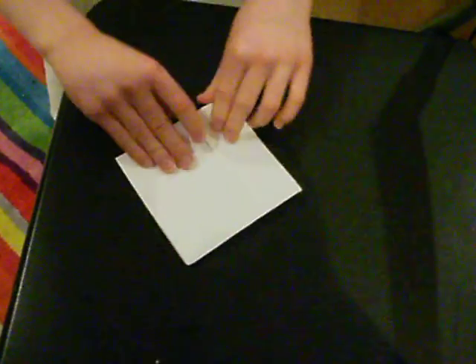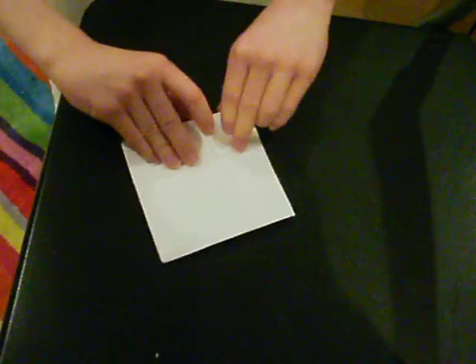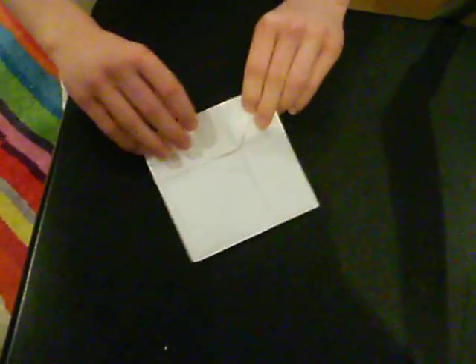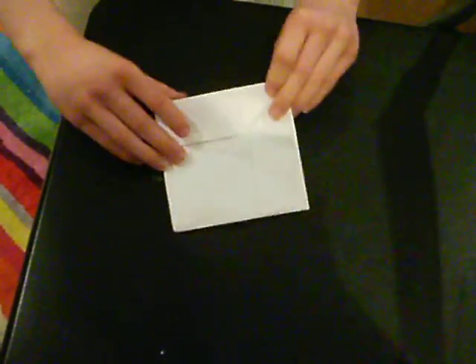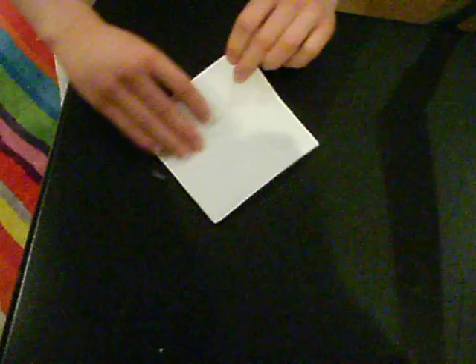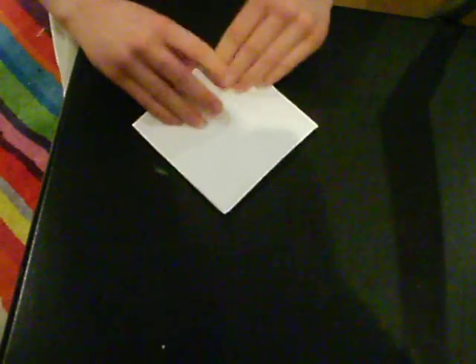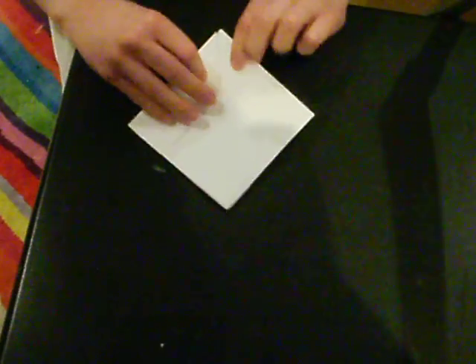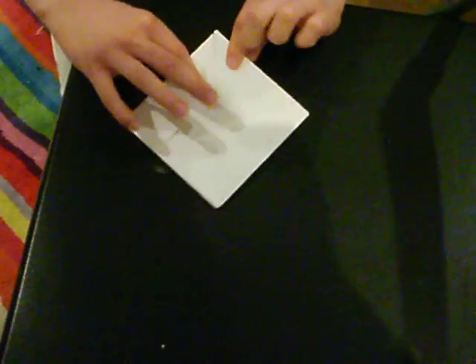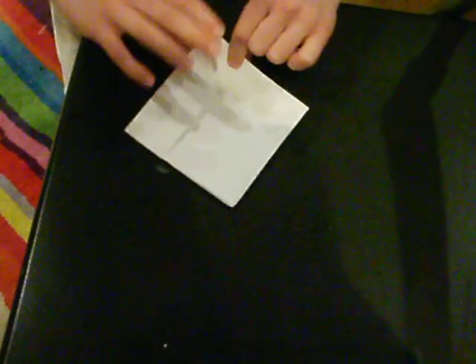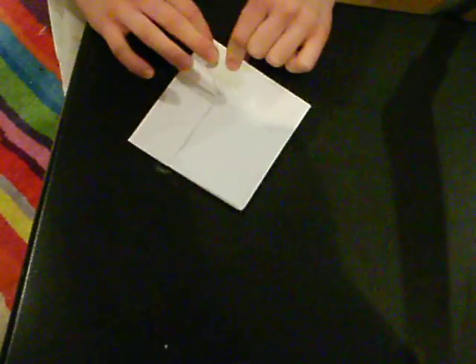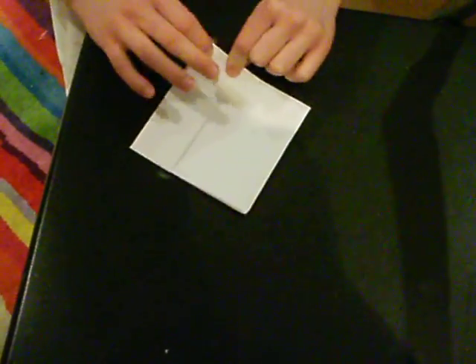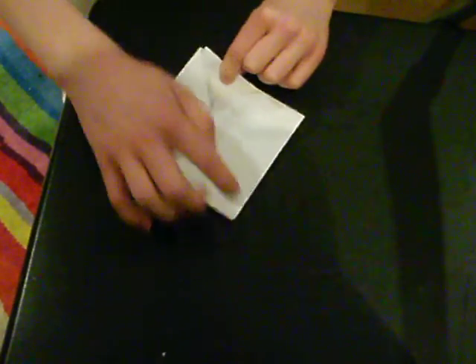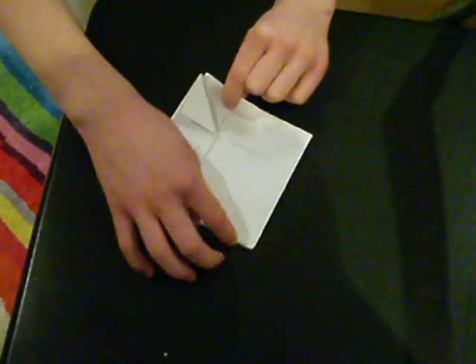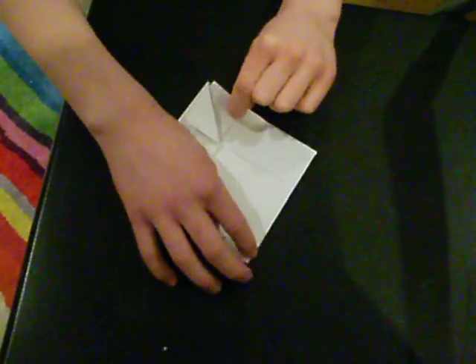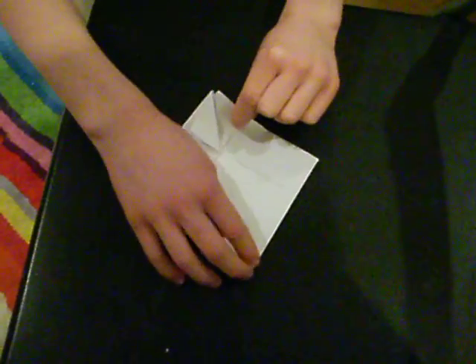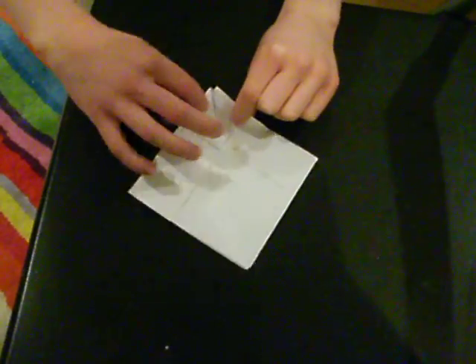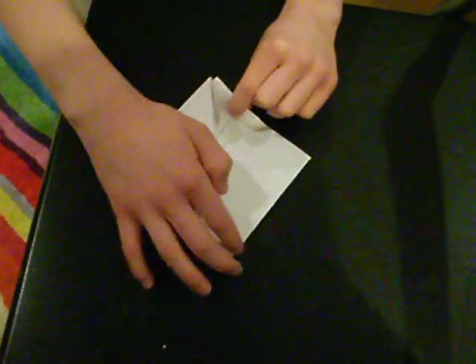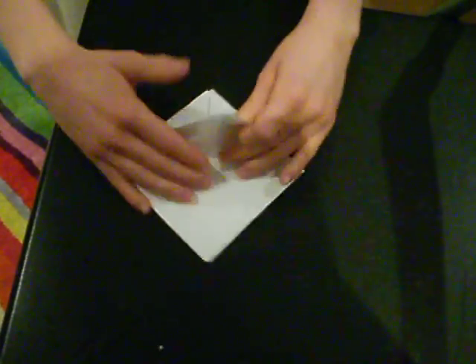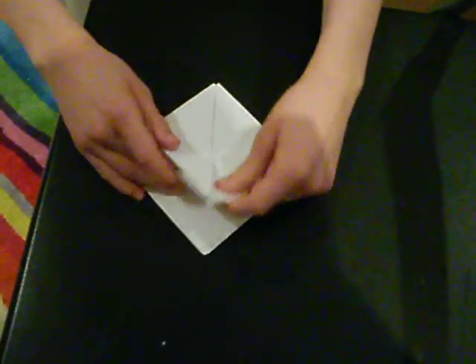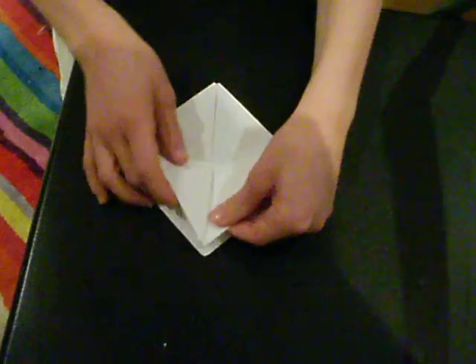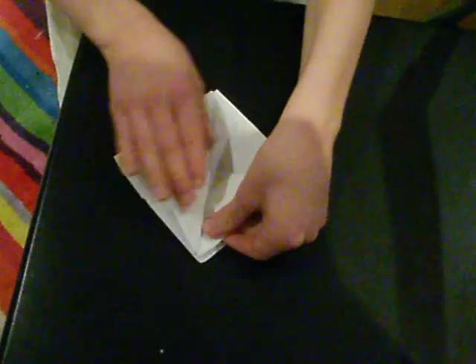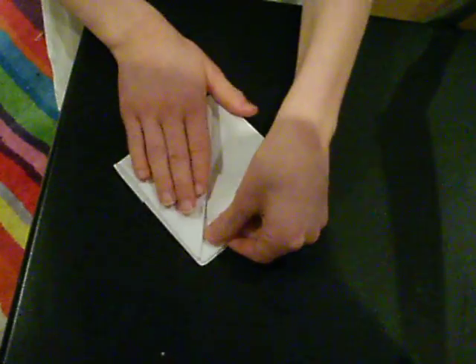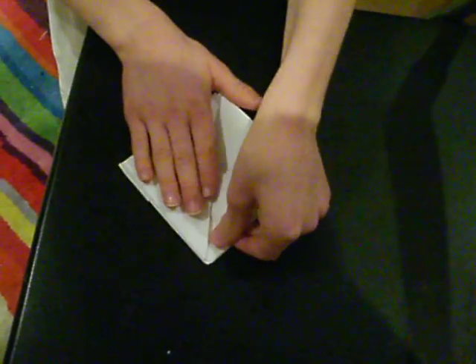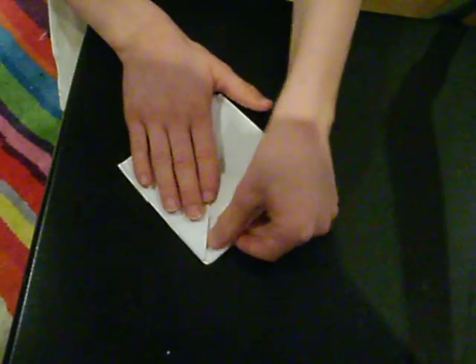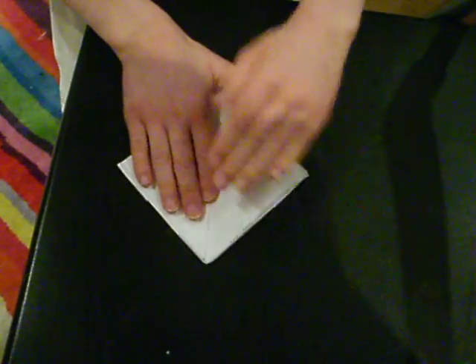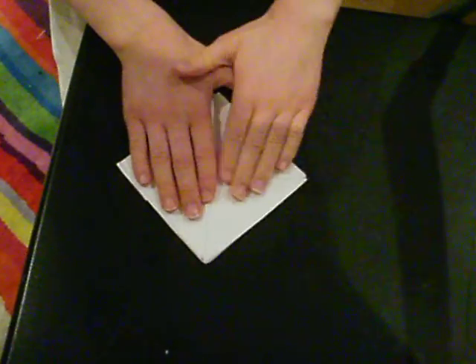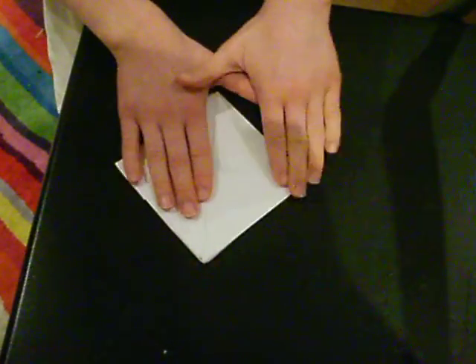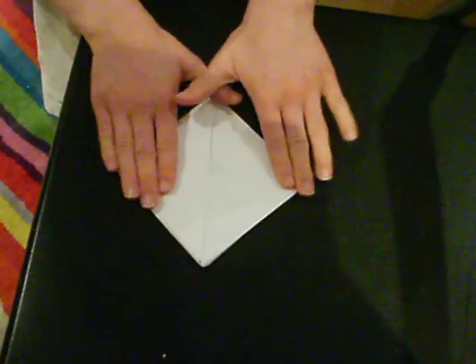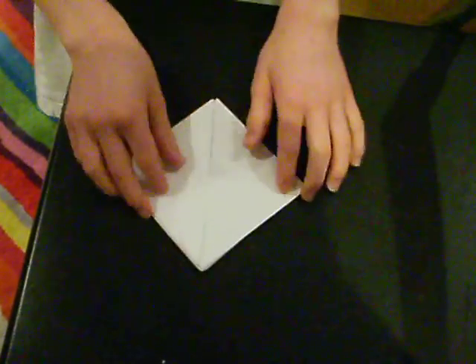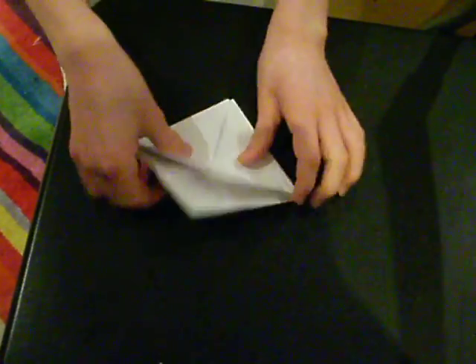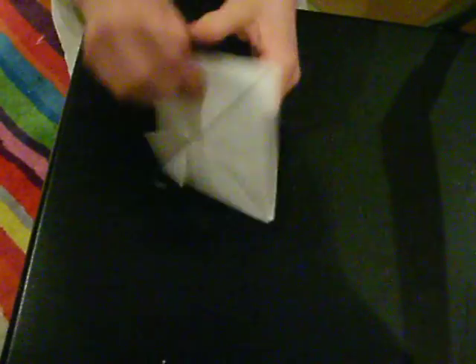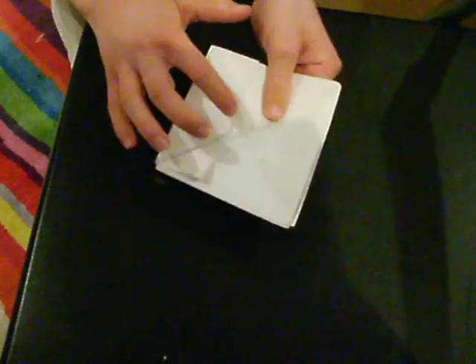Then what you do is you get this corner and fold it up to this corner like this, and you do the same with this side.